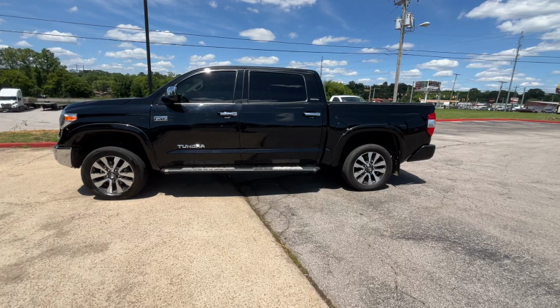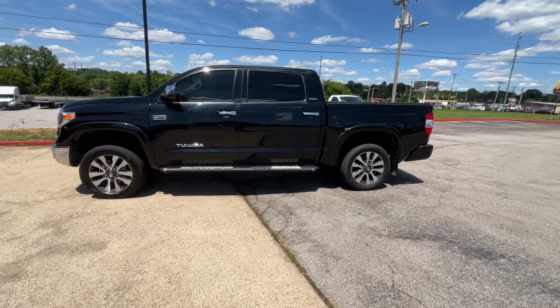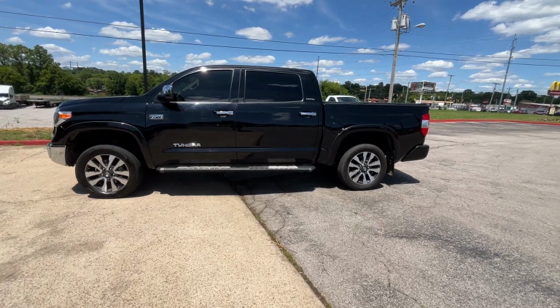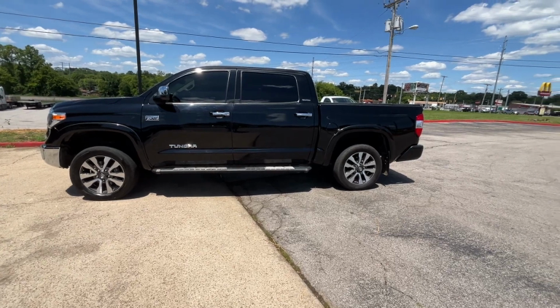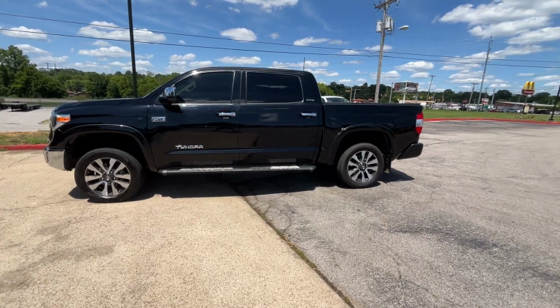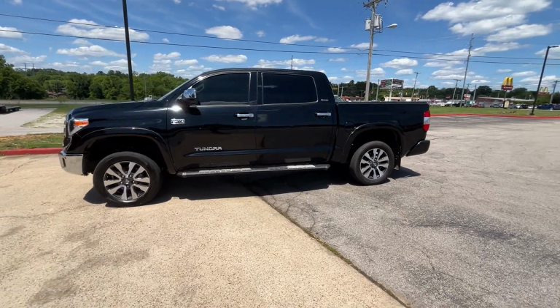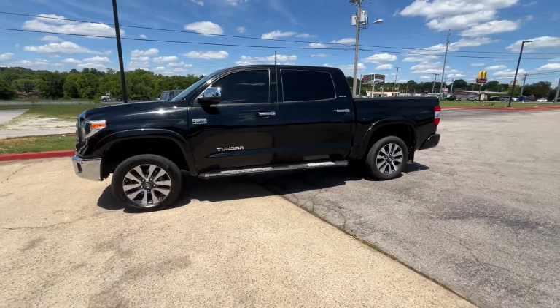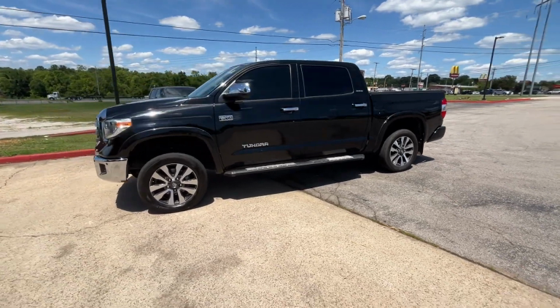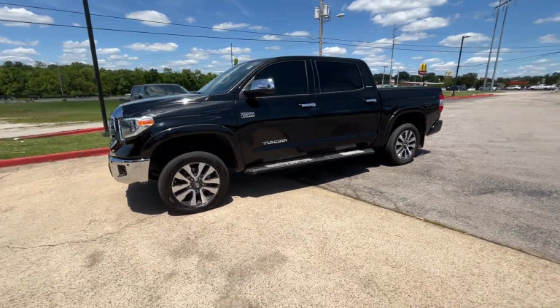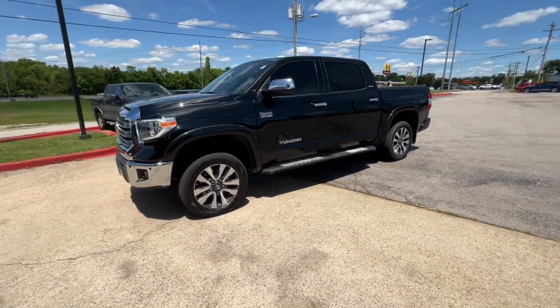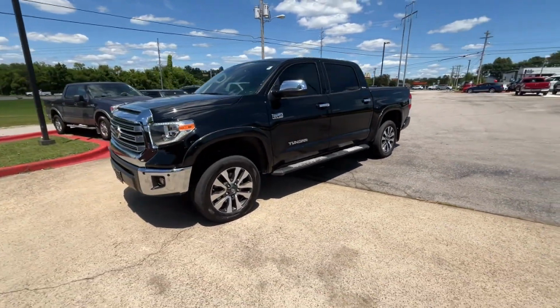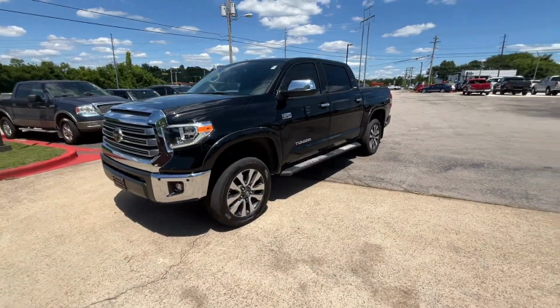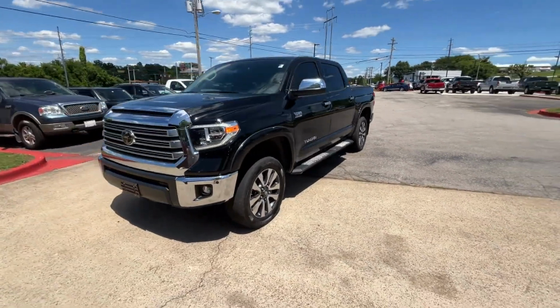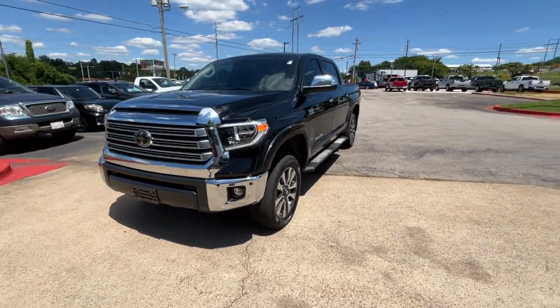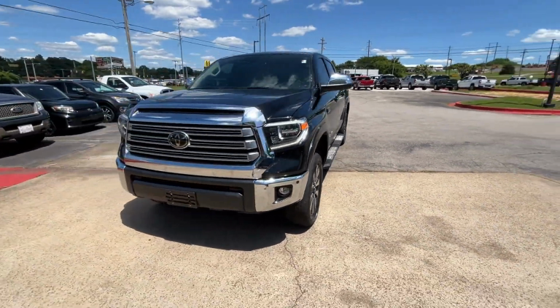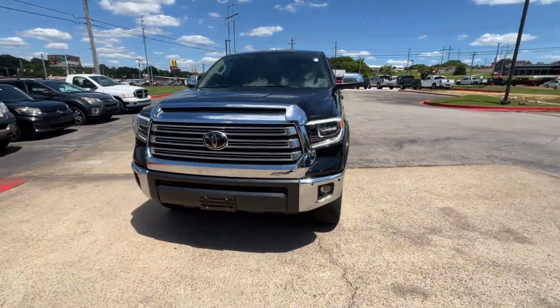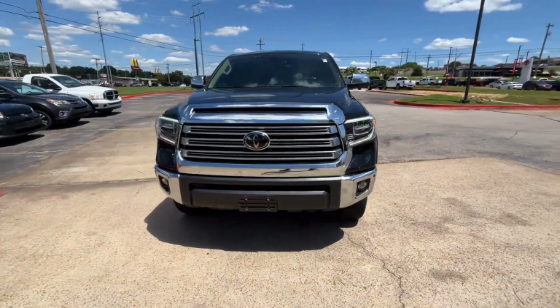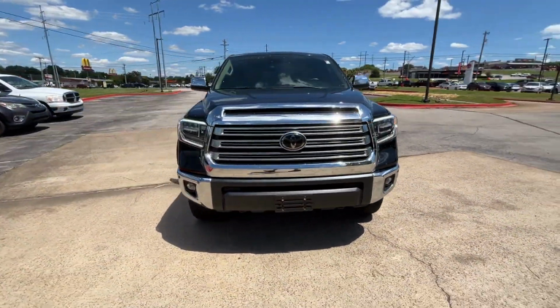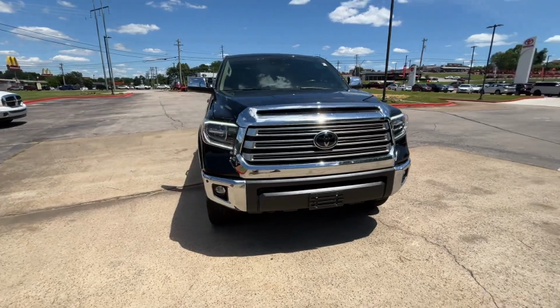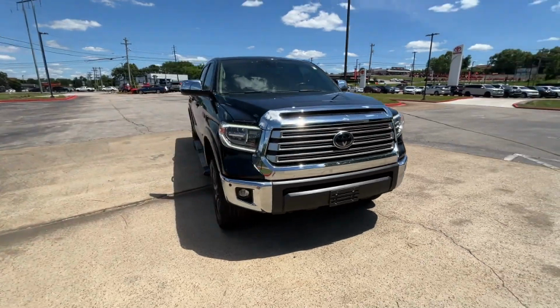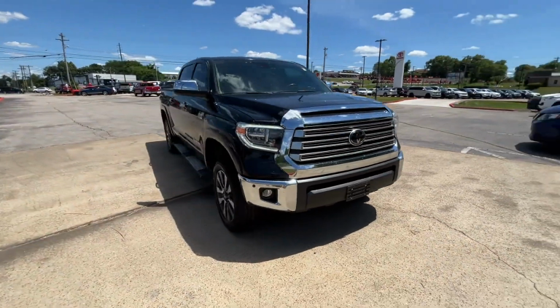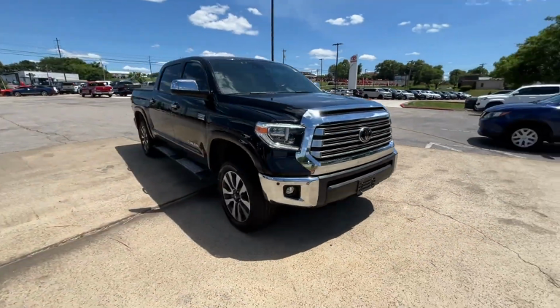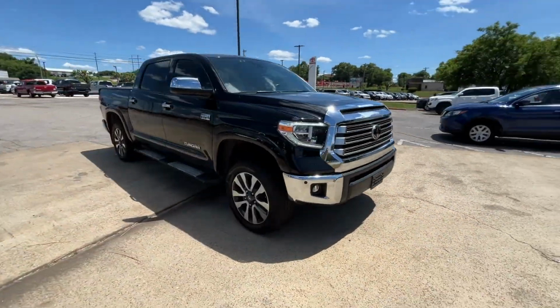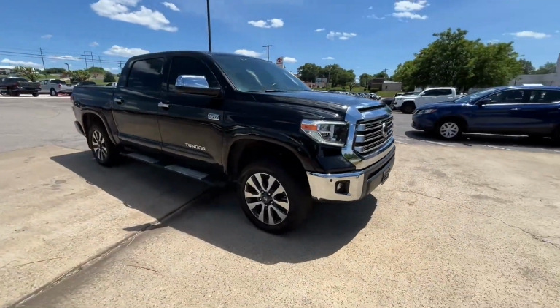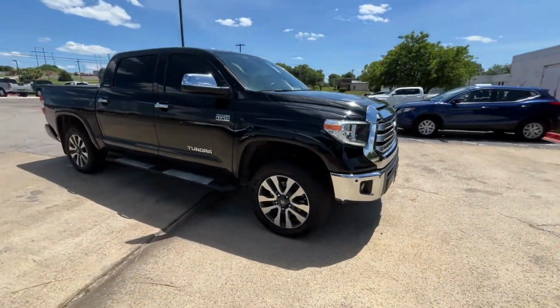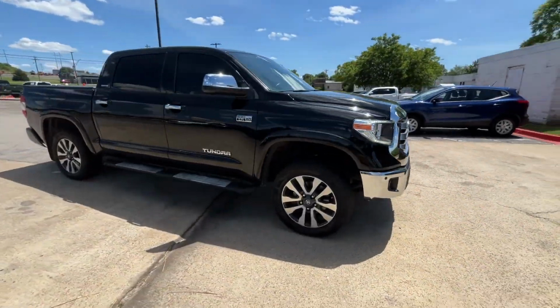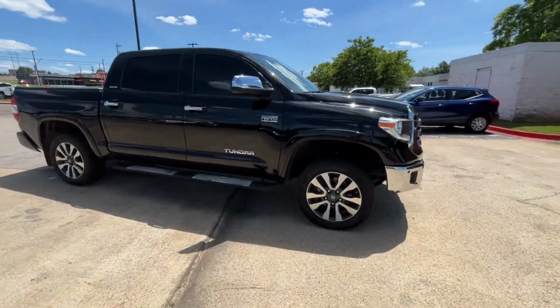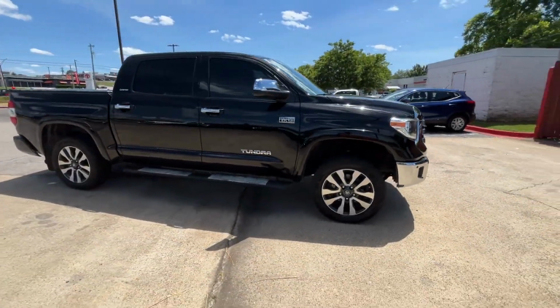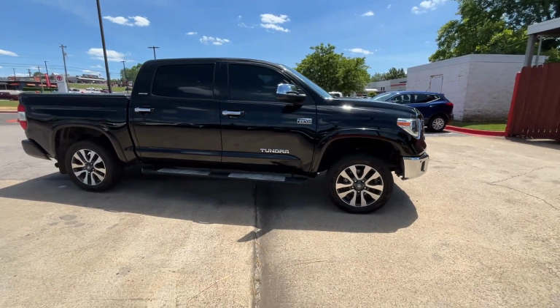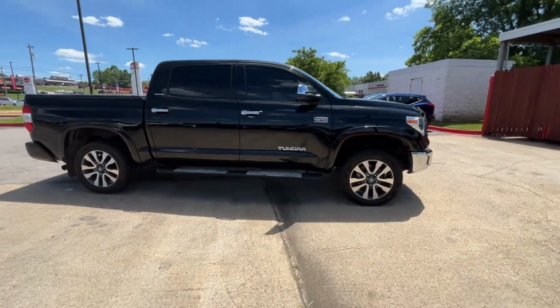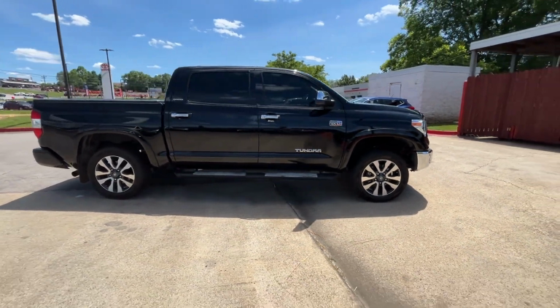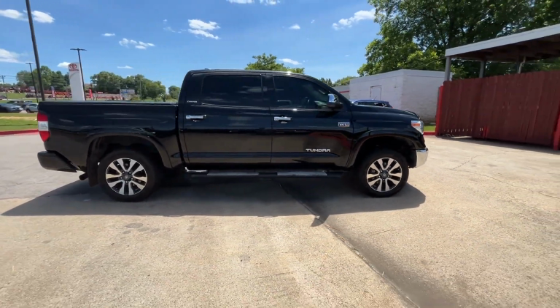2021 Toyota Tundra. With less than 67,000 miles on the odometer, this pickup truck offers two full rows of seating for premium comfort. Fall in love with its many extra features, which include the following.